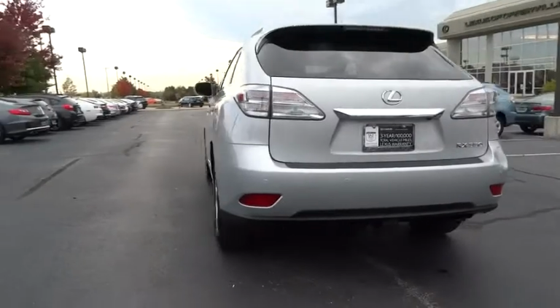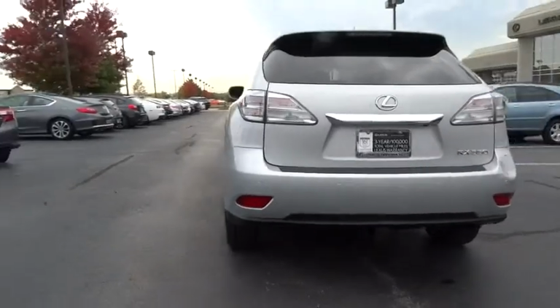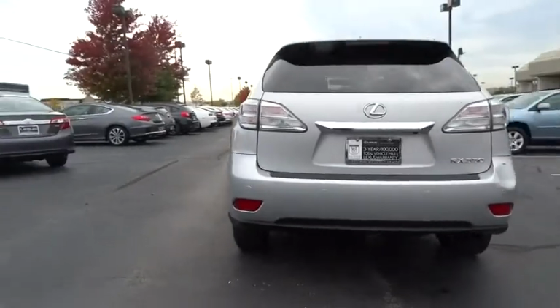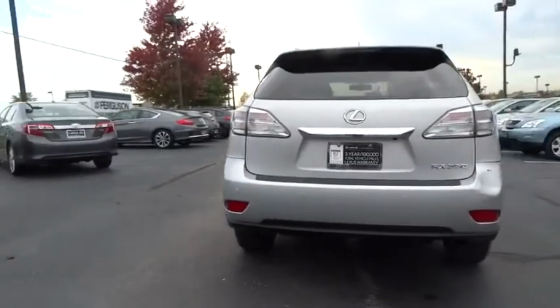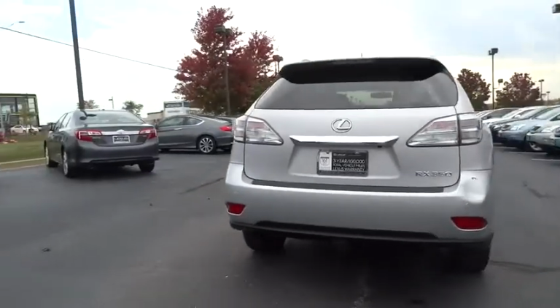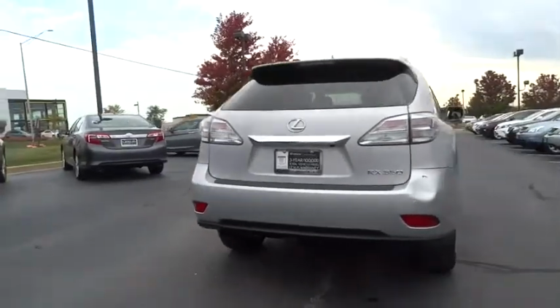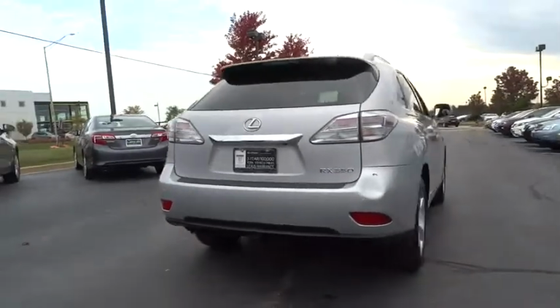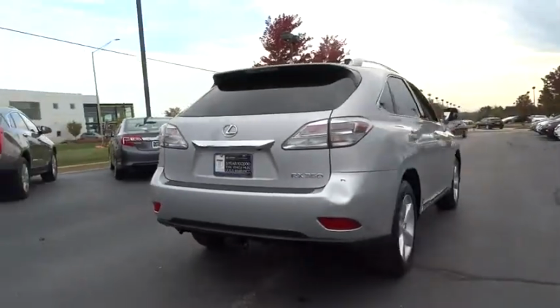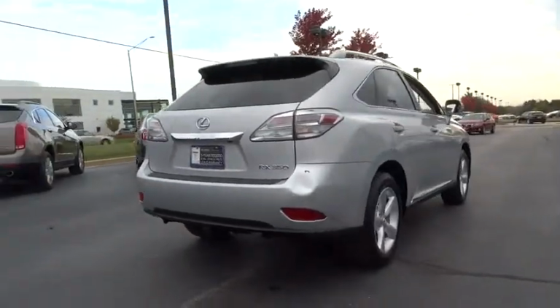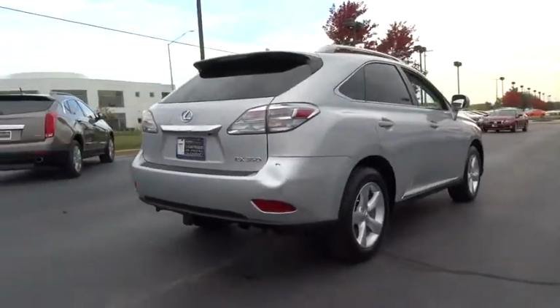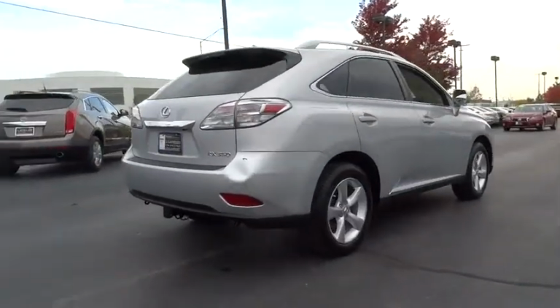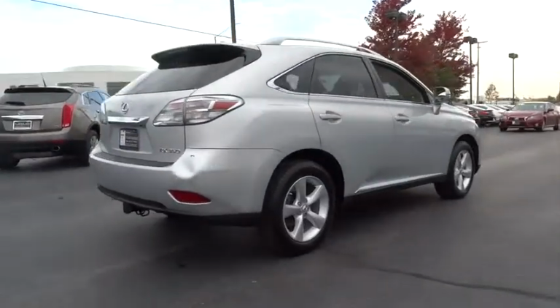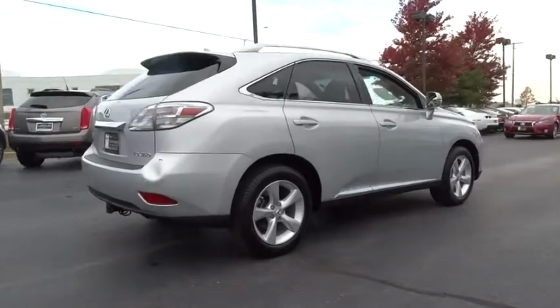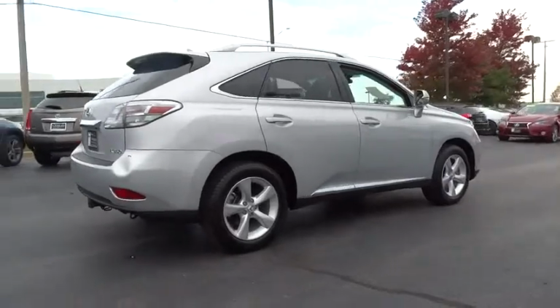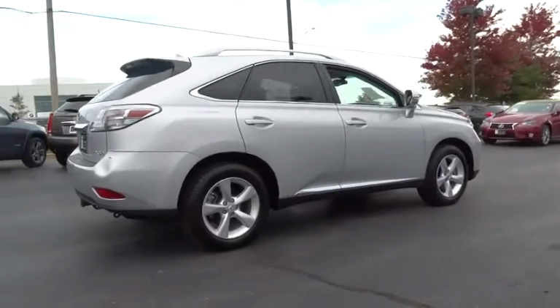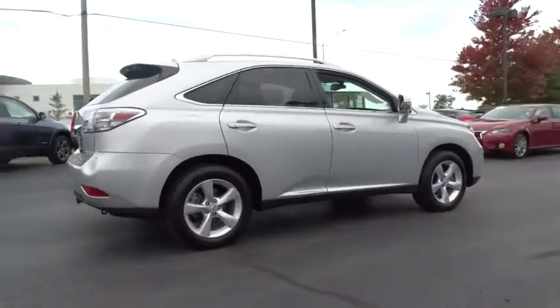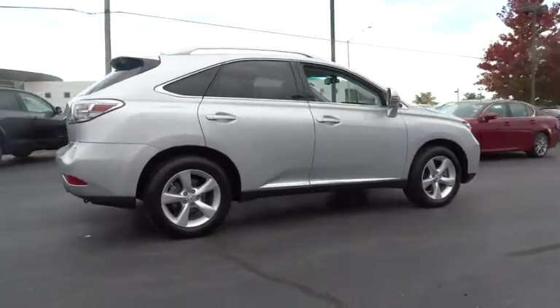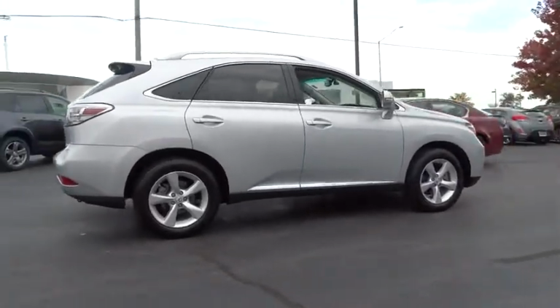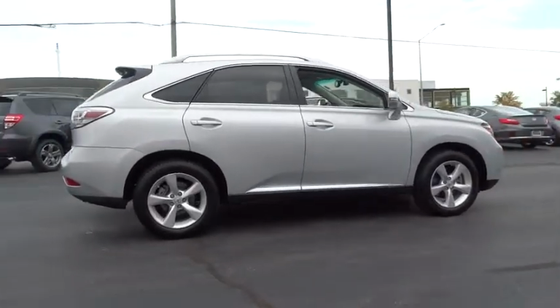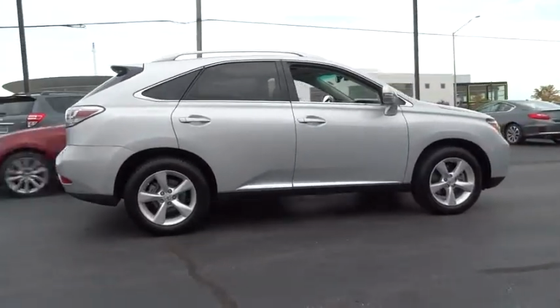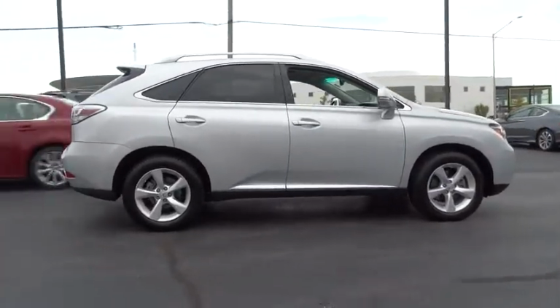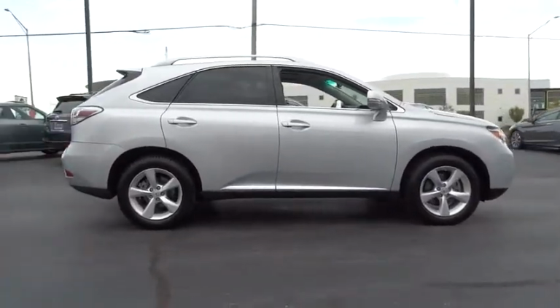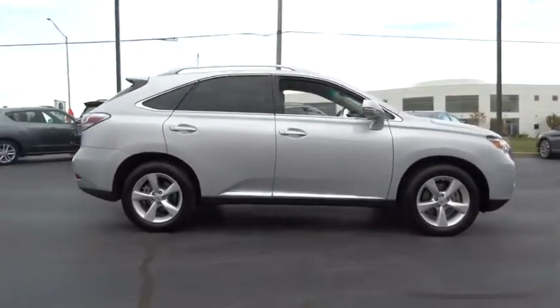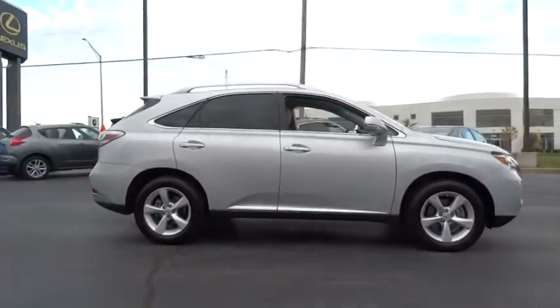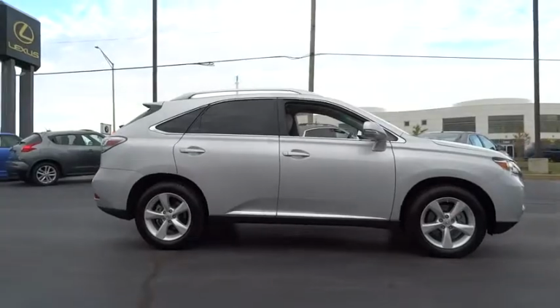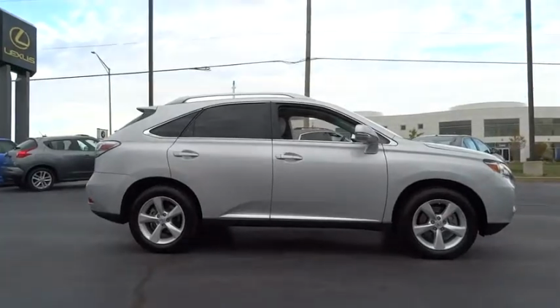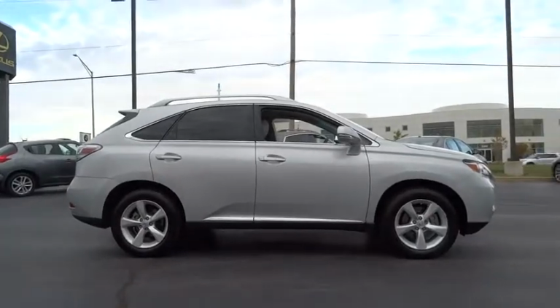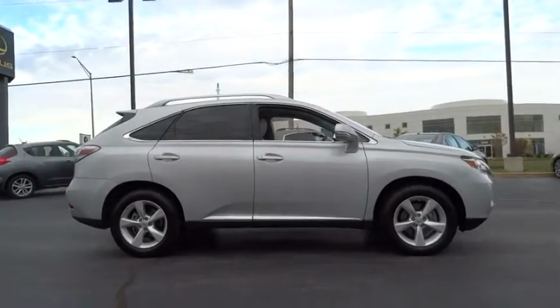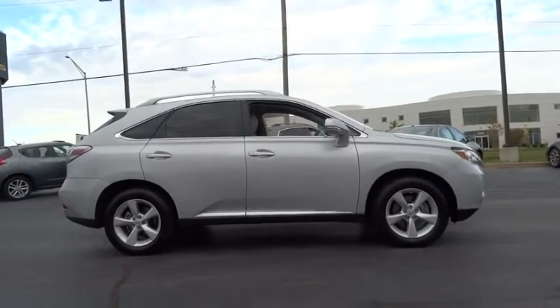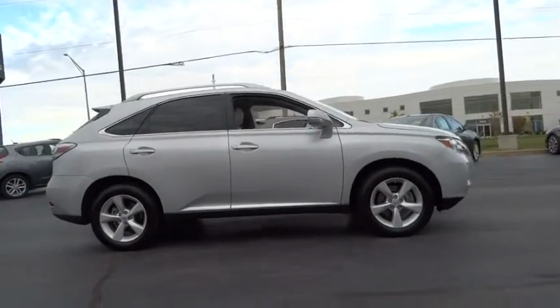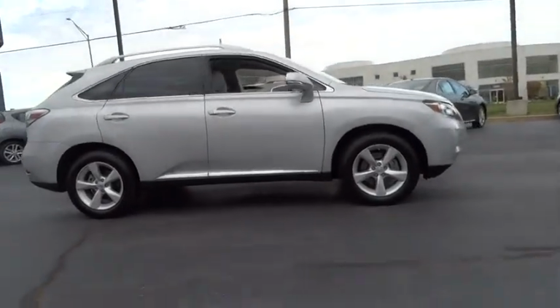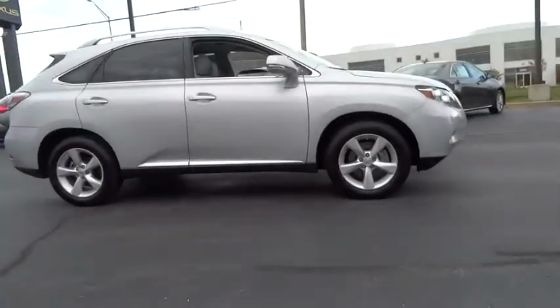This vehicle has less than 35,000 miles. Here are some of this vehicle's great options: rear deck spoiler, tire pressure monitoring system. This vehicle is Carfax certified one owner and qualifies for the Carfax buyback guarantee.